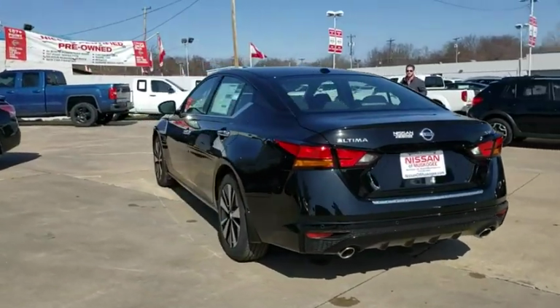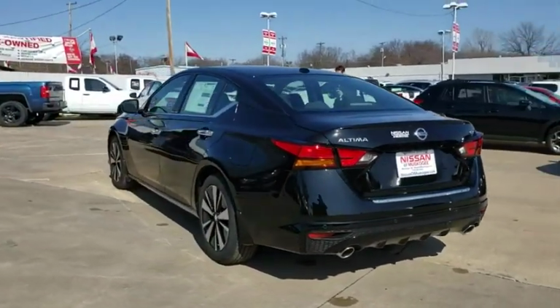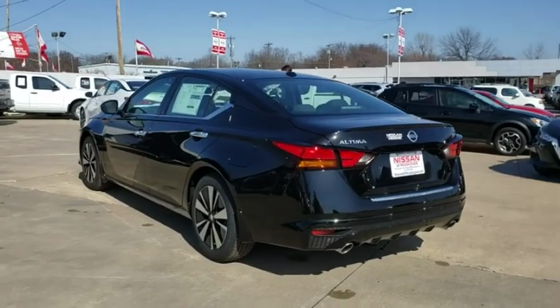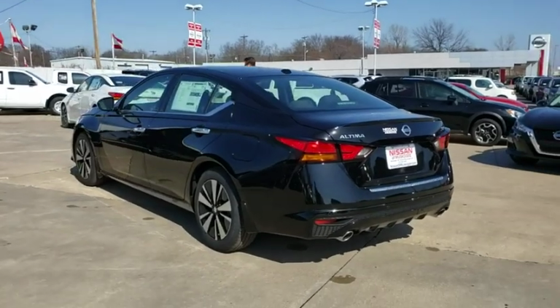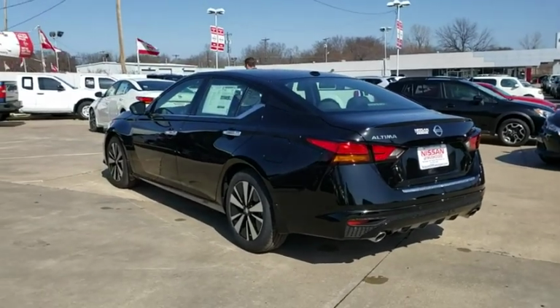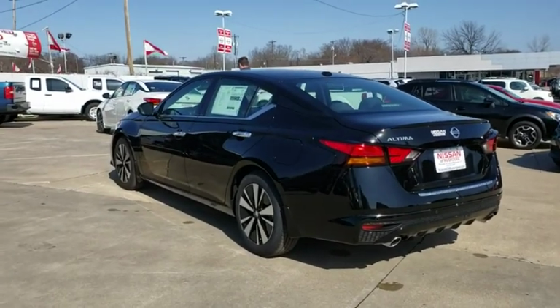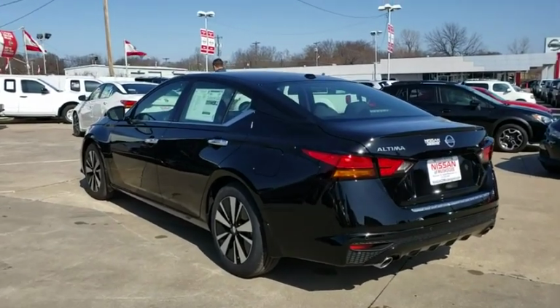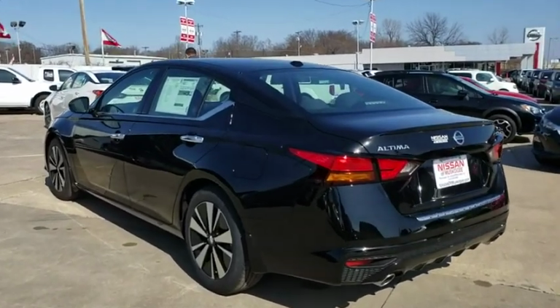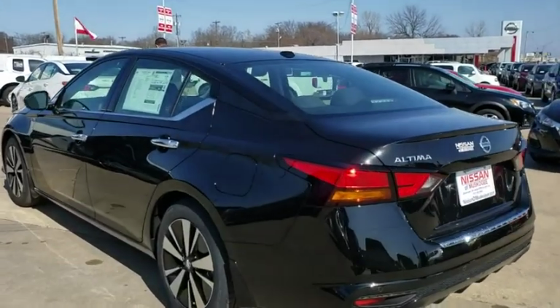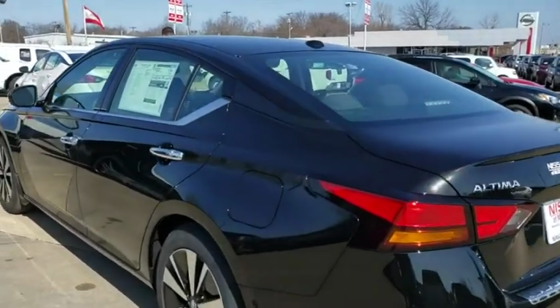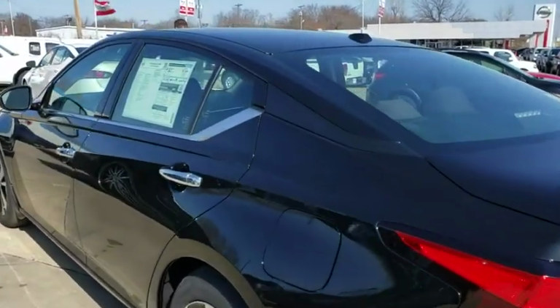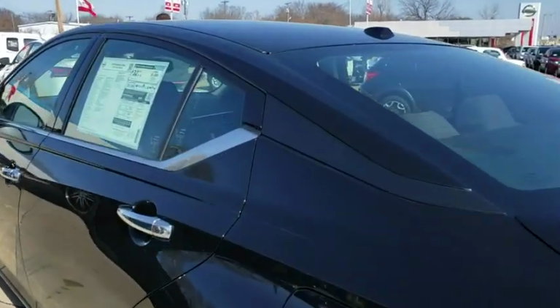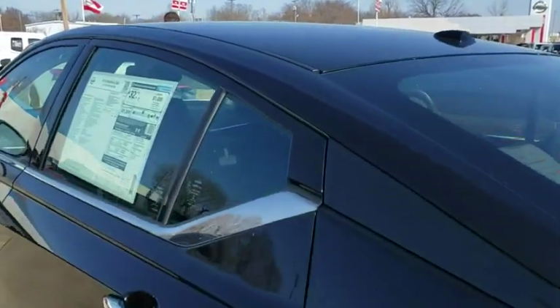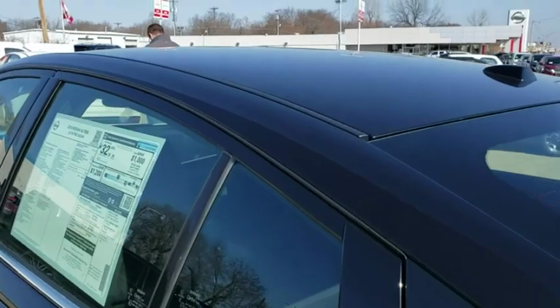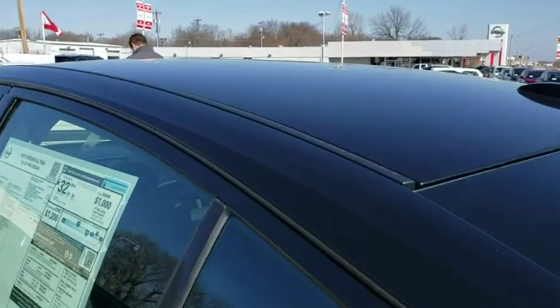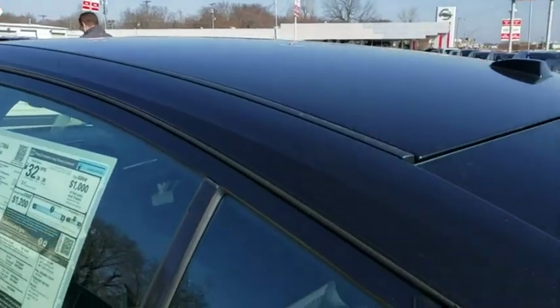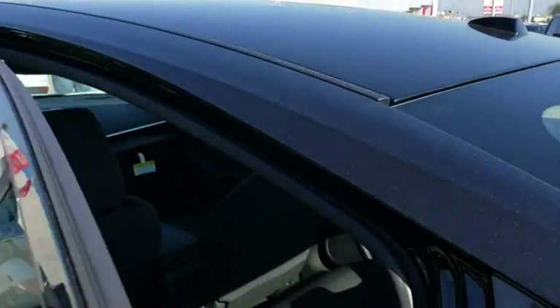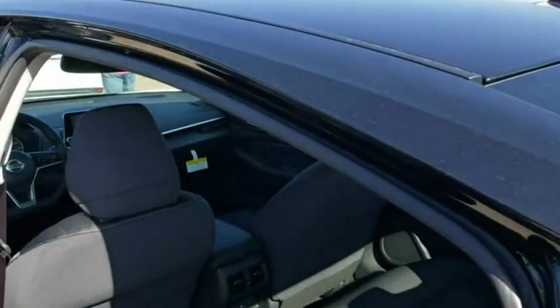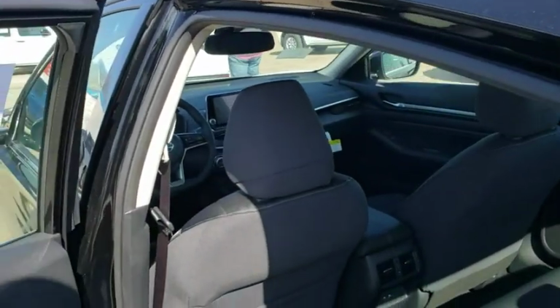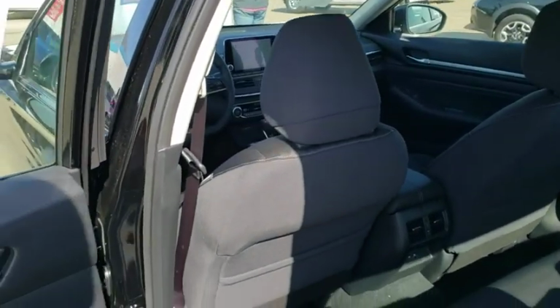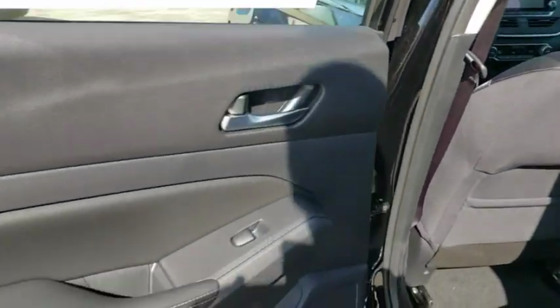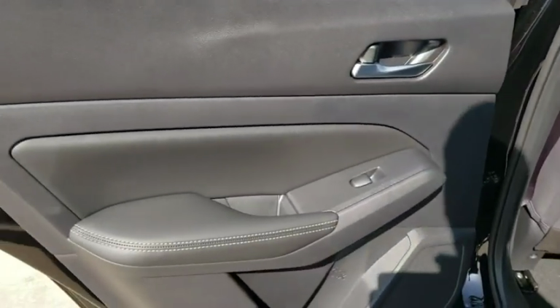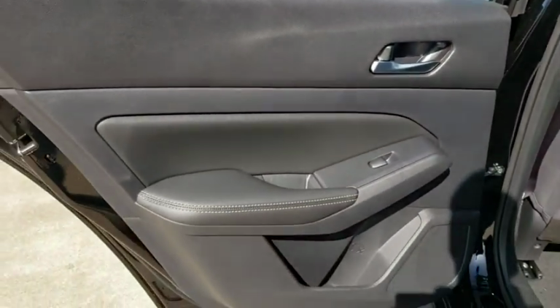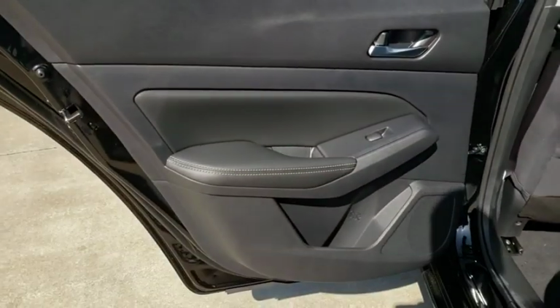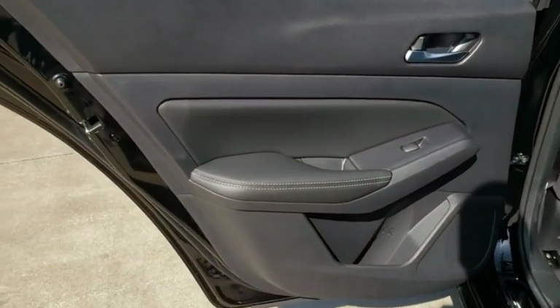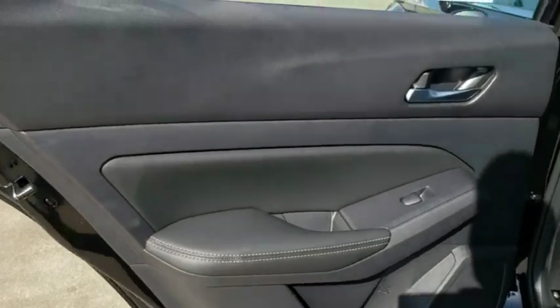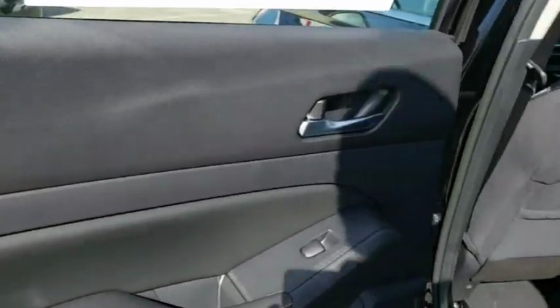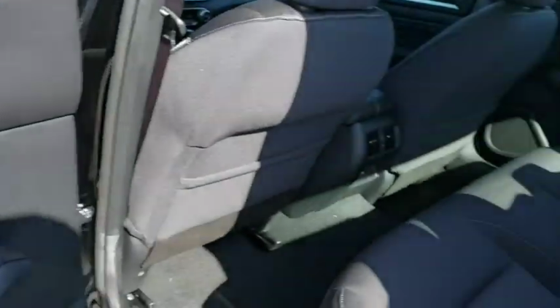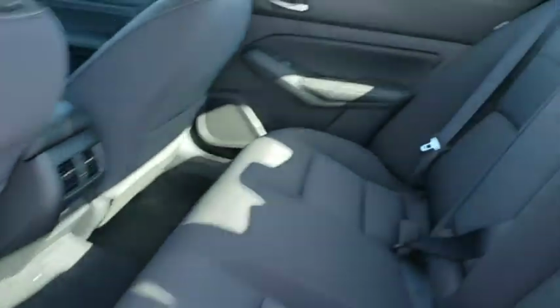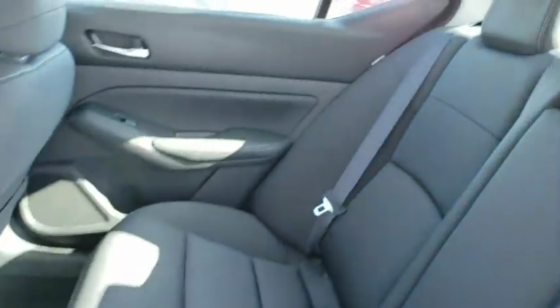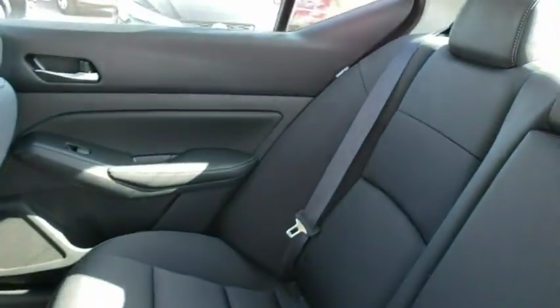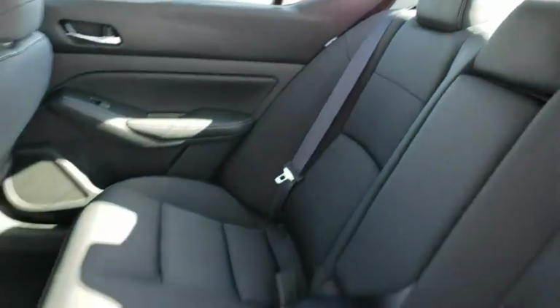Here are some of this vehicle's great options: keyless entry, remote engine start, stability control, traction control, steering wheel audio control, lane departure warning, backup camera, anti-lock braking system, leather wrapped steering wheel, Bluetooth.